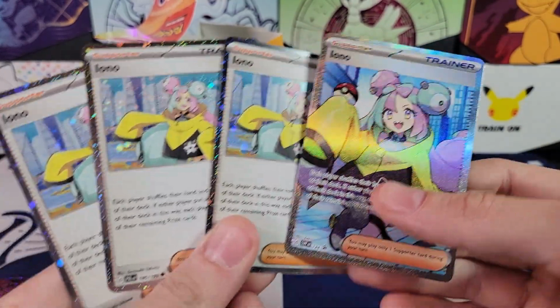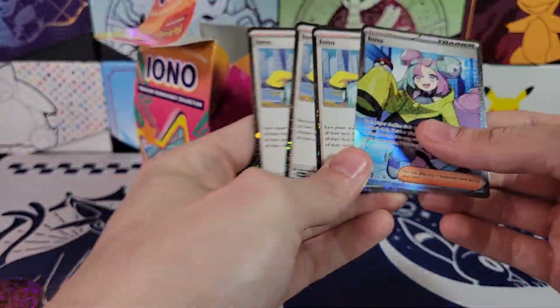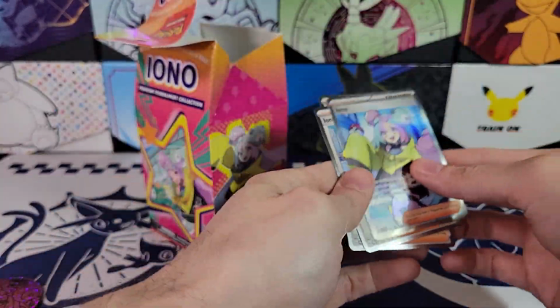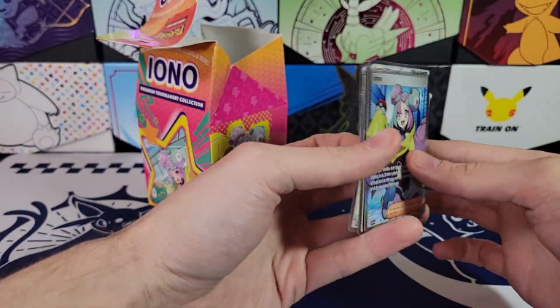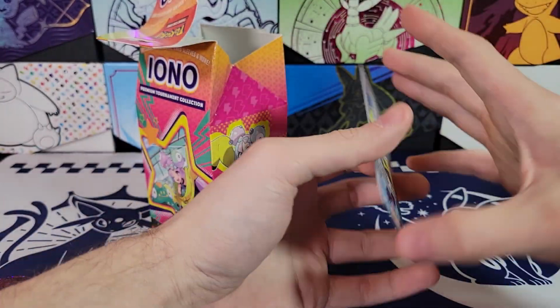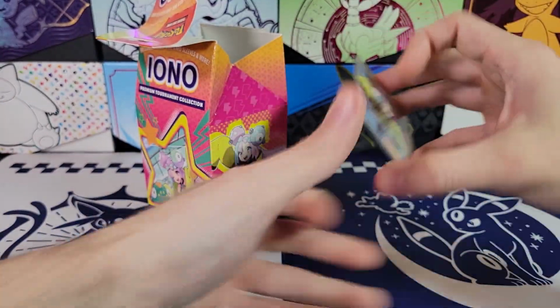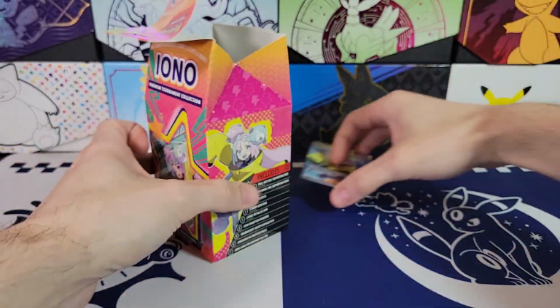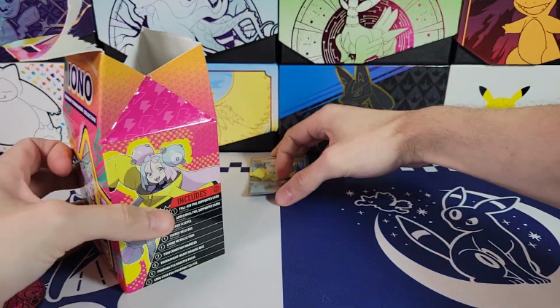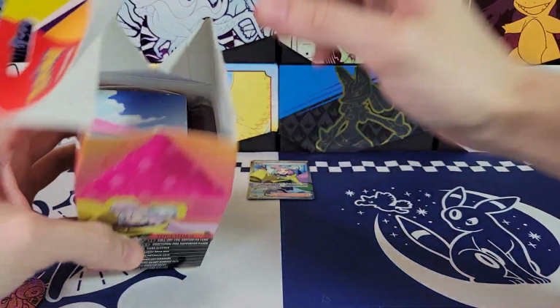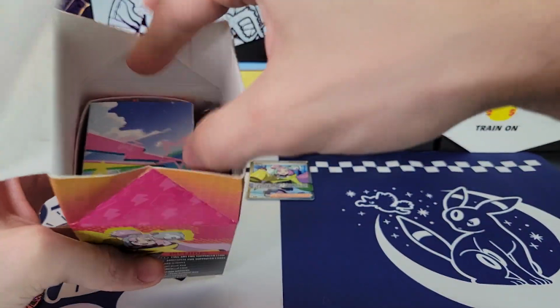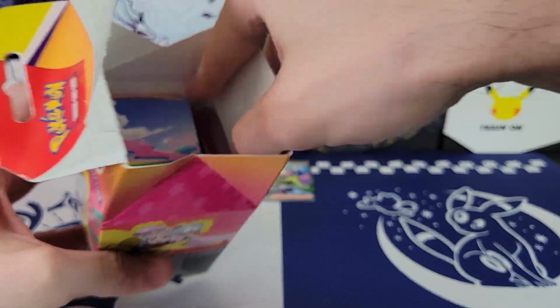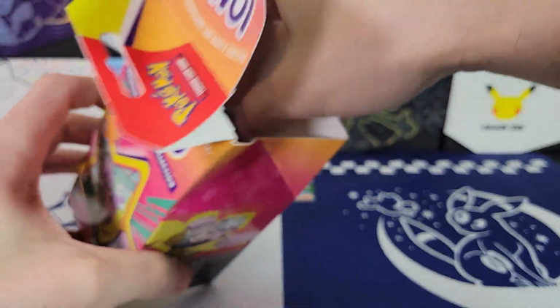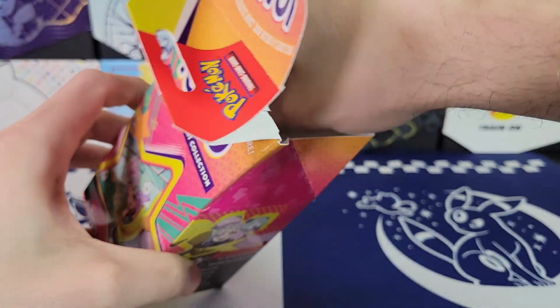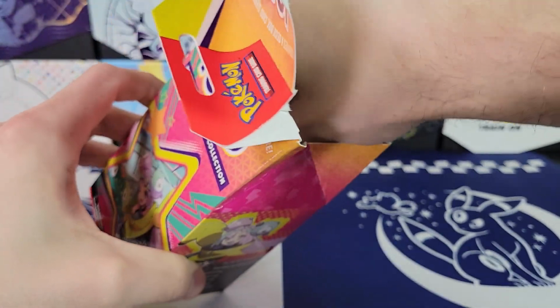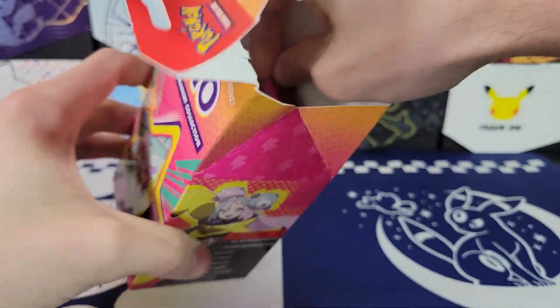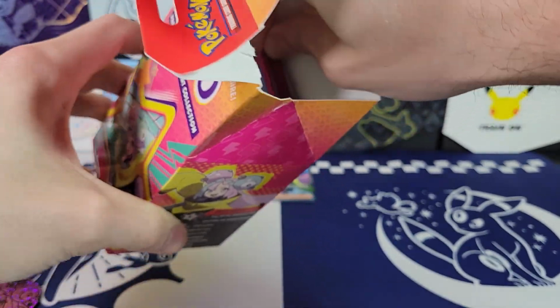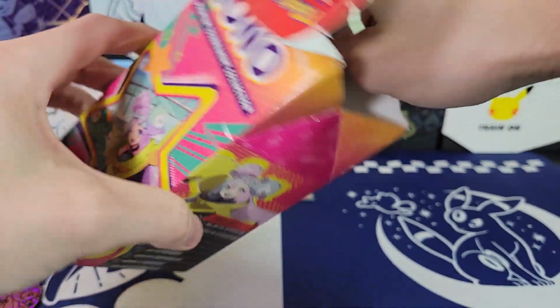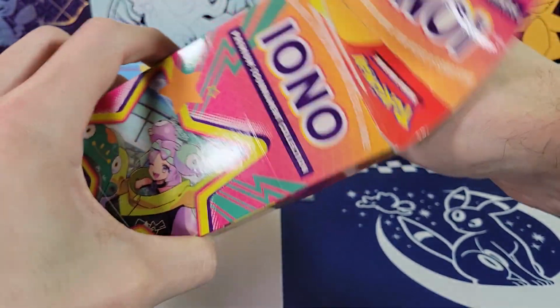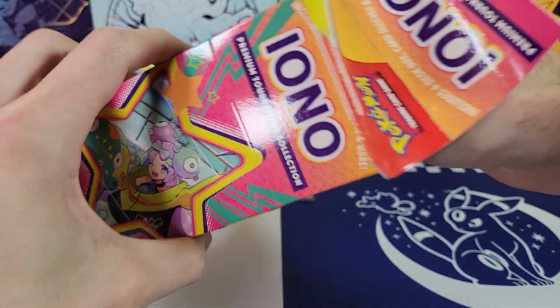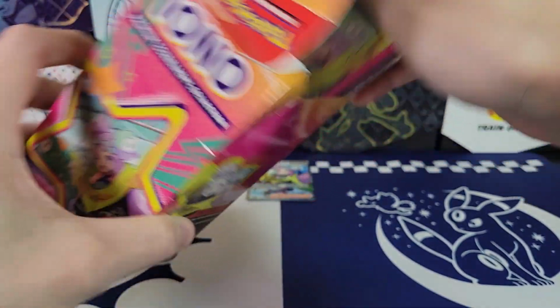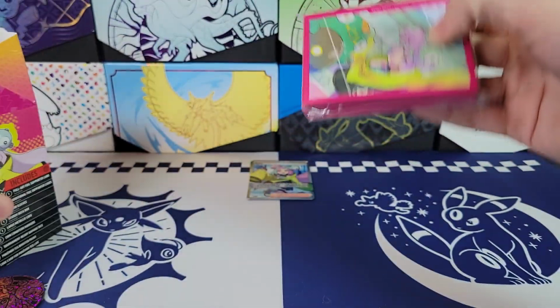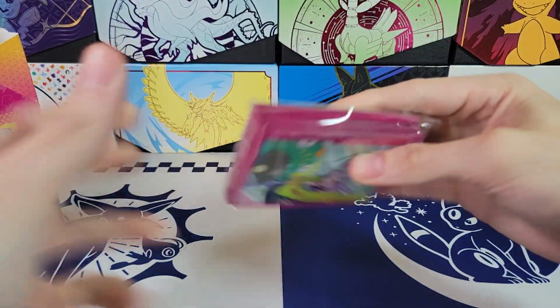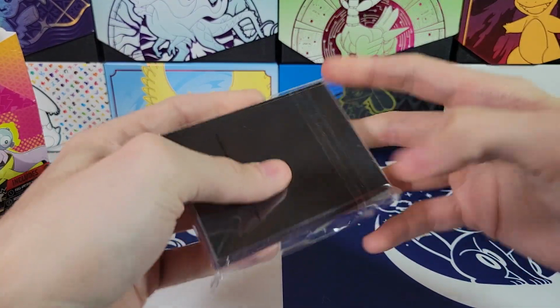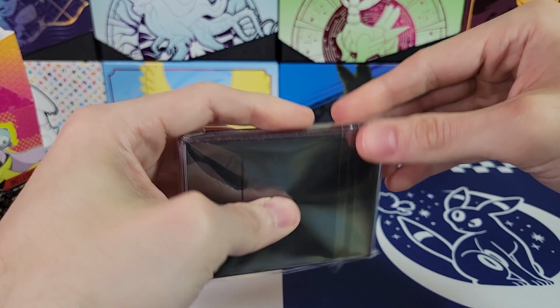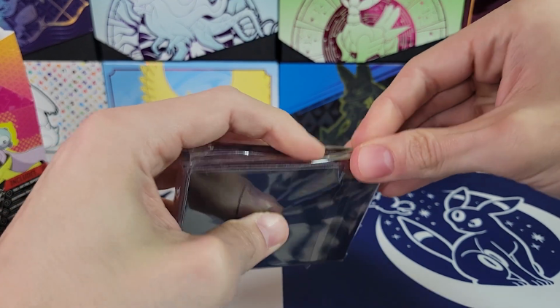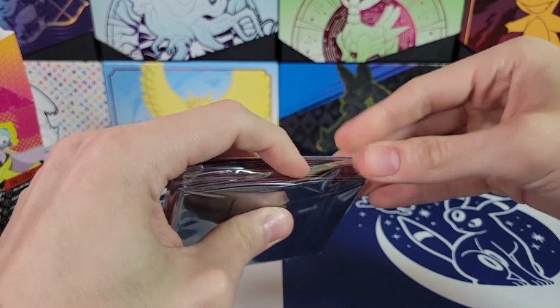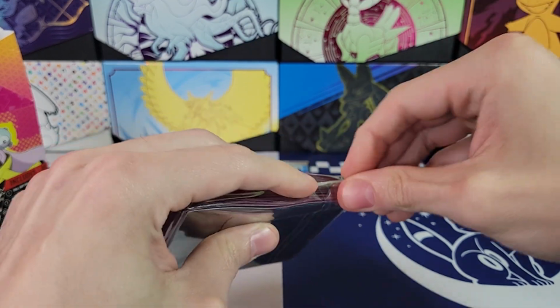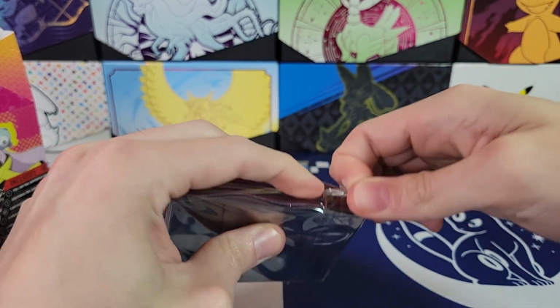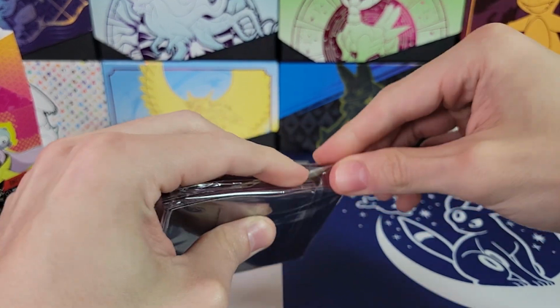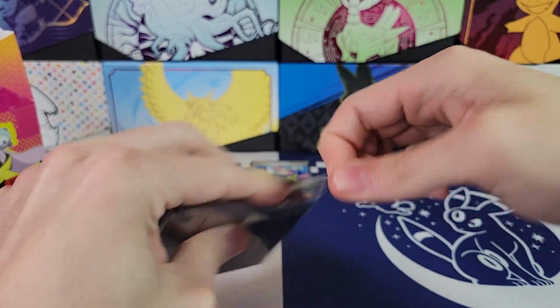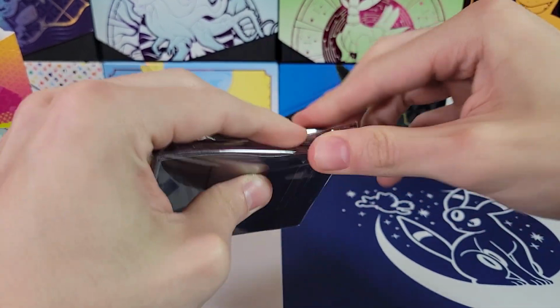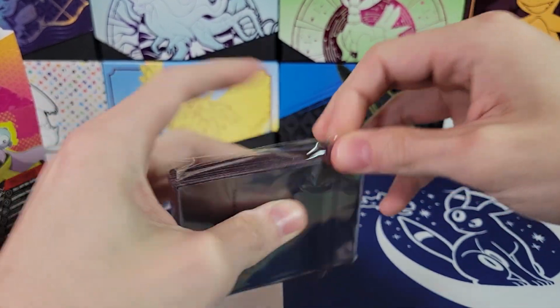Beautiful full art with that one. So yeah, this will probably bring down prices of the others on the open market because you're adding more supply. You know what I mean?